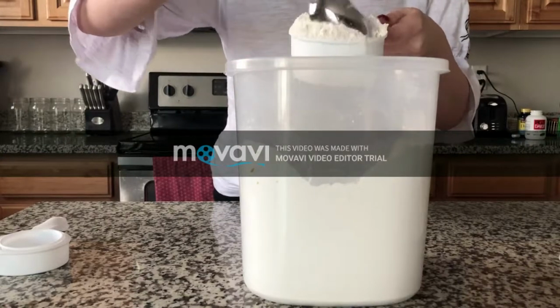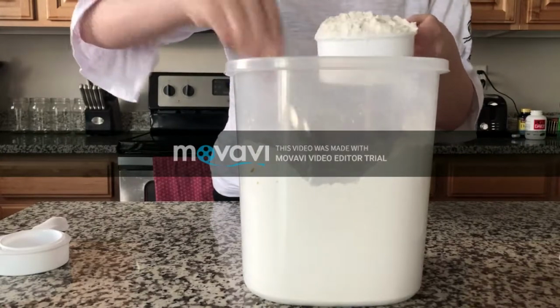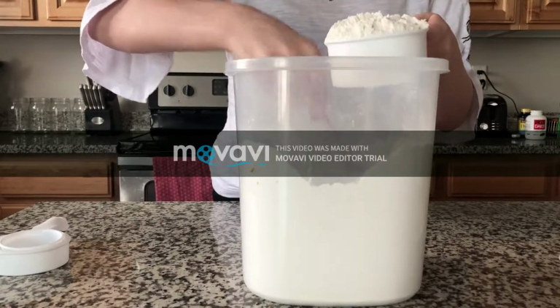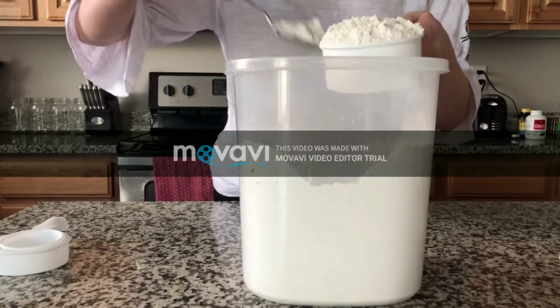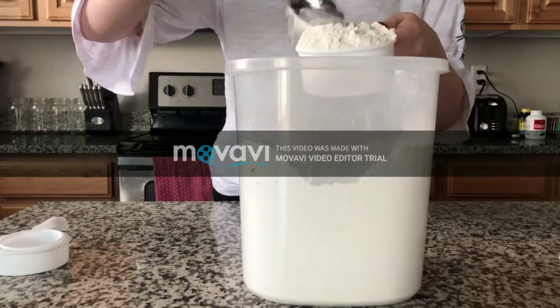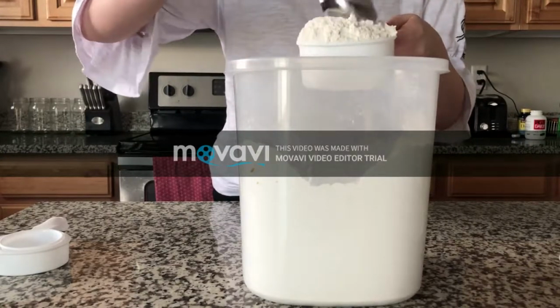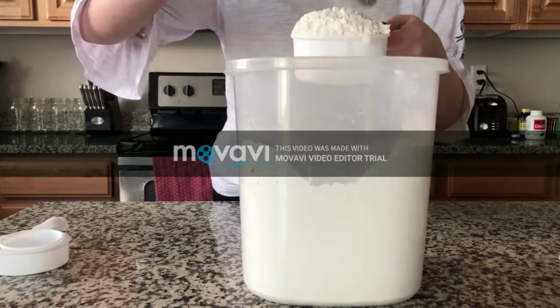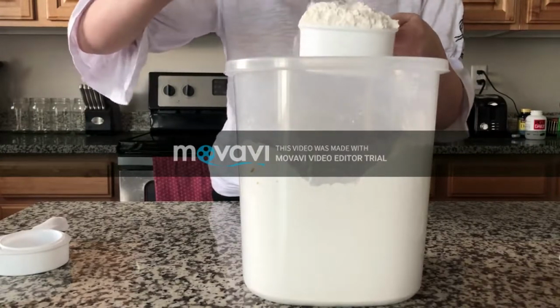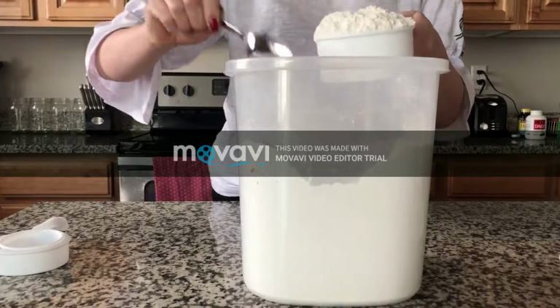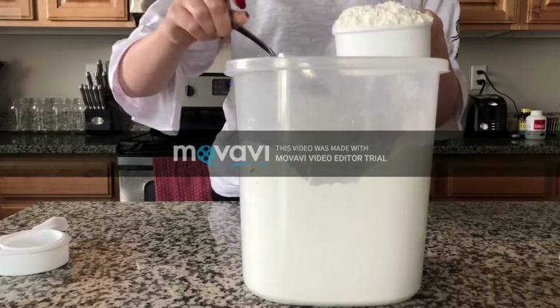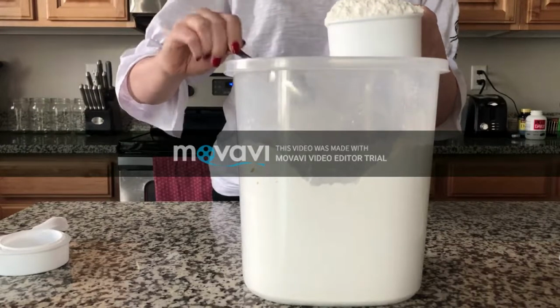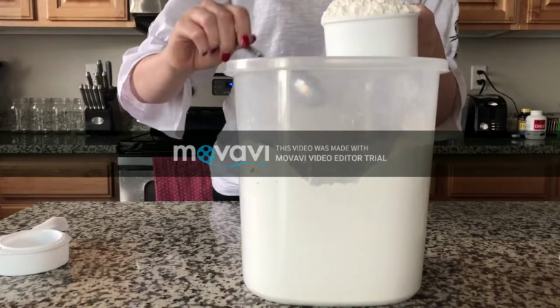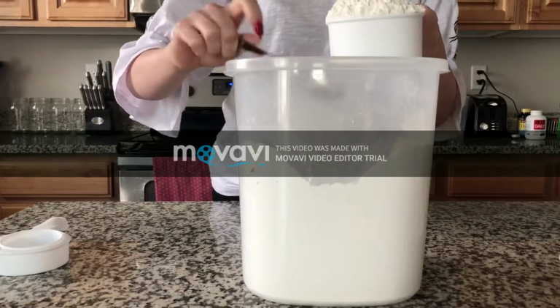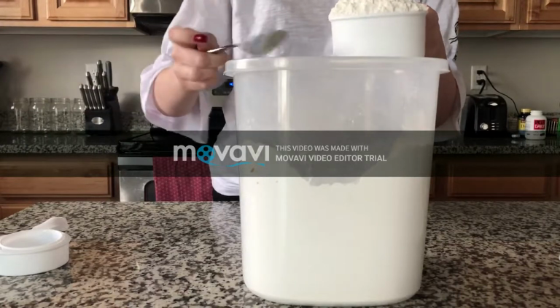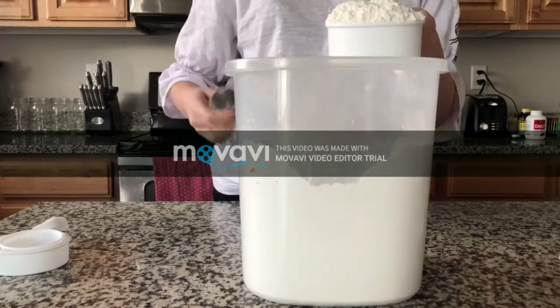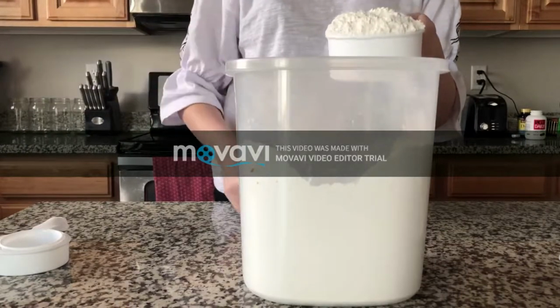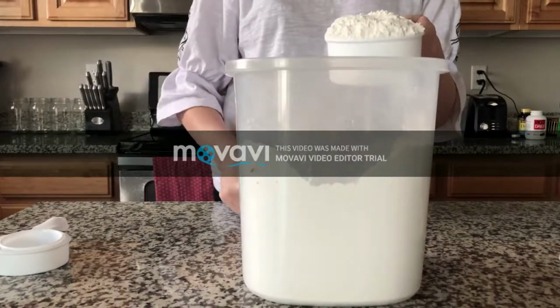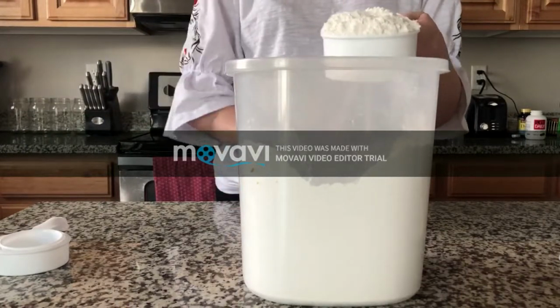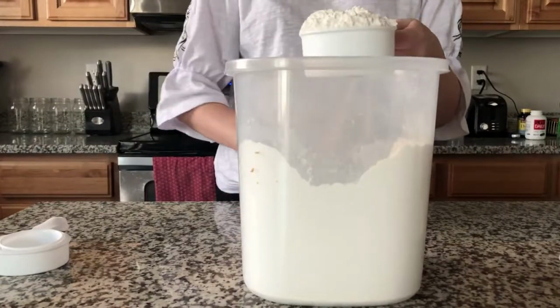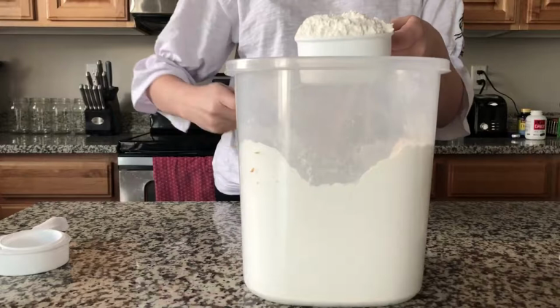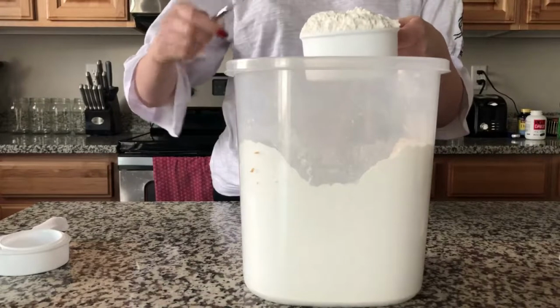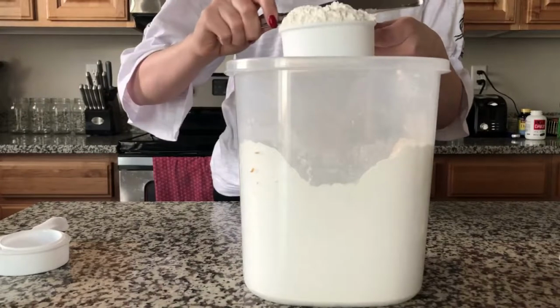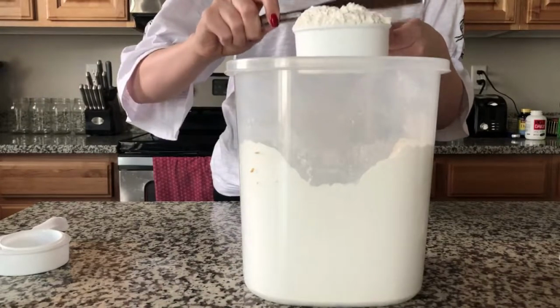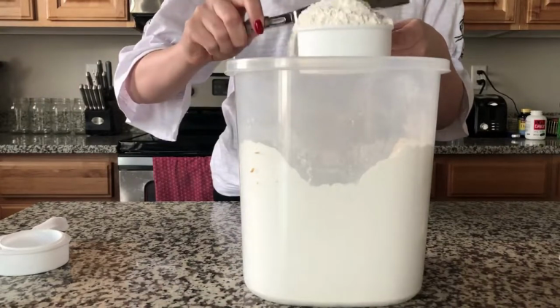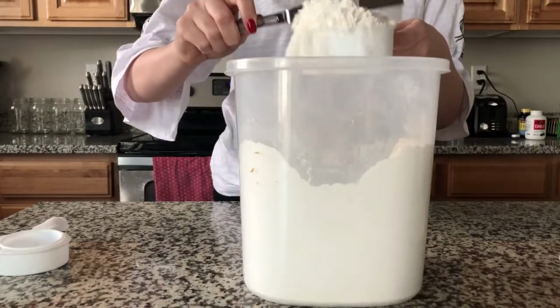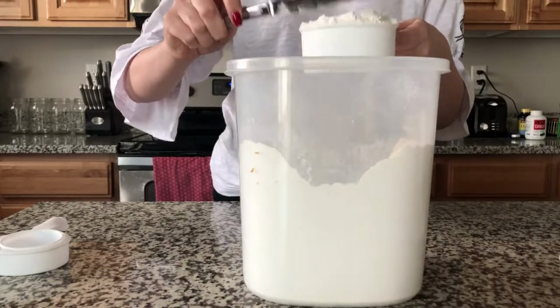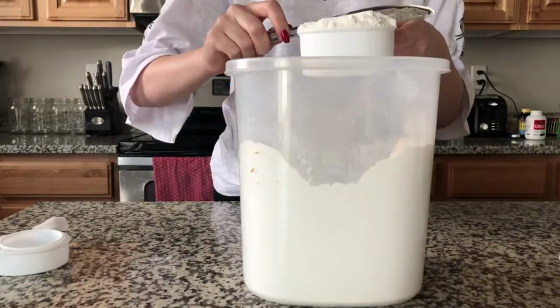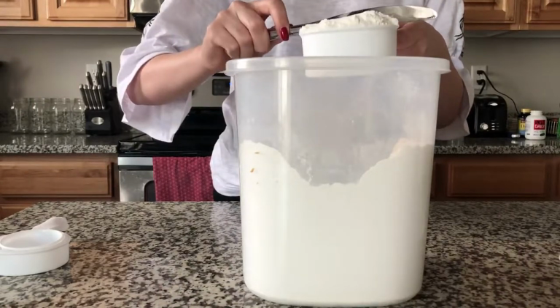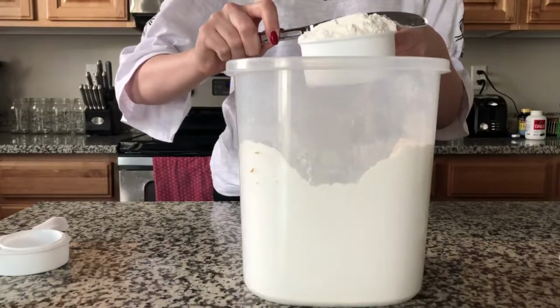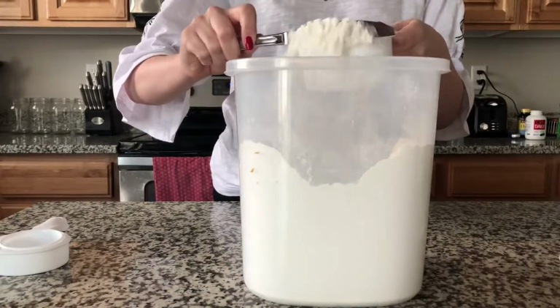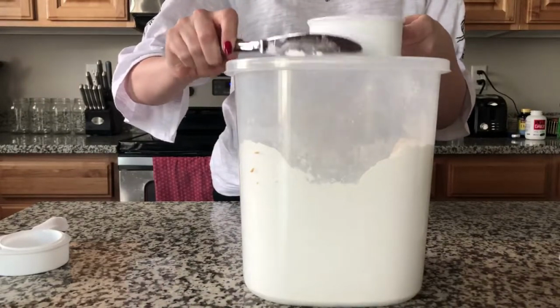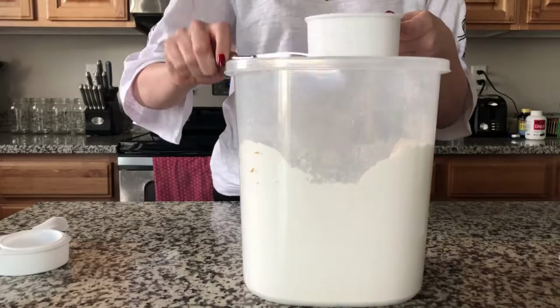If you pack the flour, you will get way more than the recipe calls for. Make sure you fill the flour so that it is overflowing in the measuring cup. Then take a butter knife and use the flat edge to level off the flour.